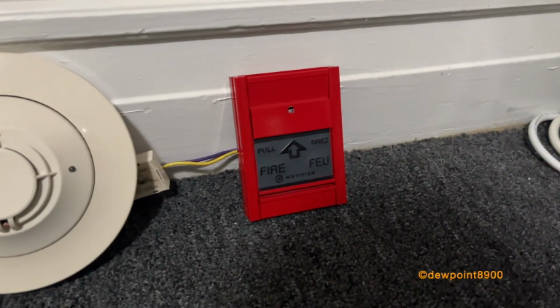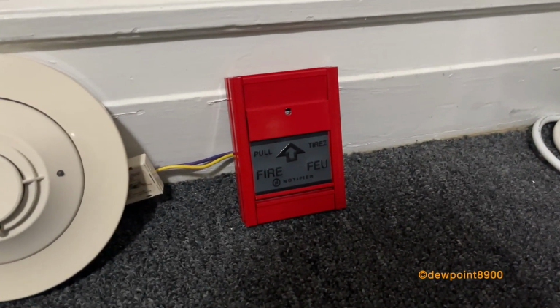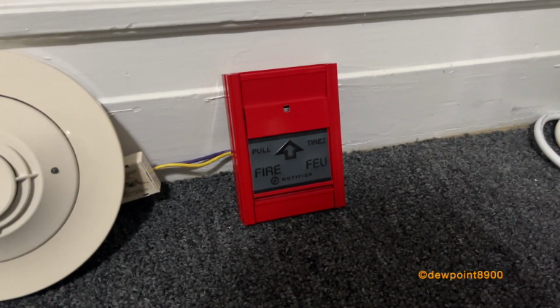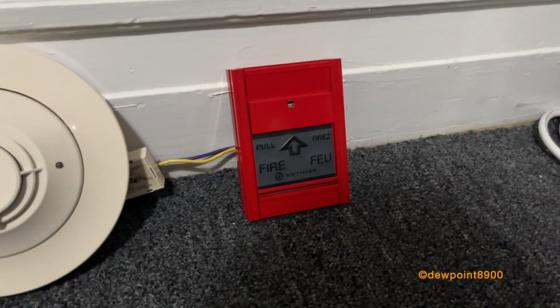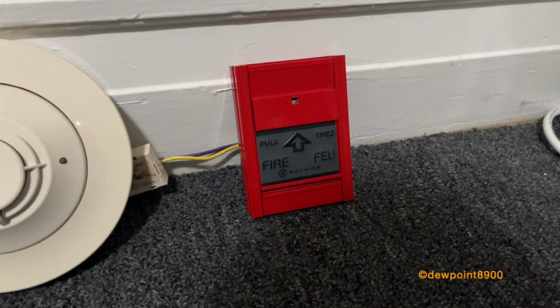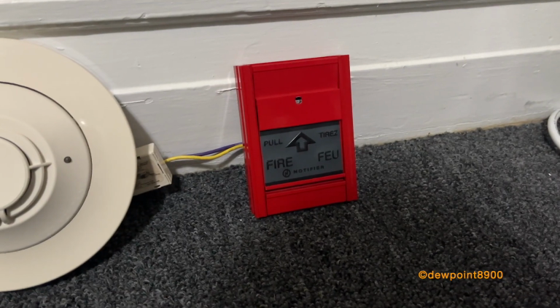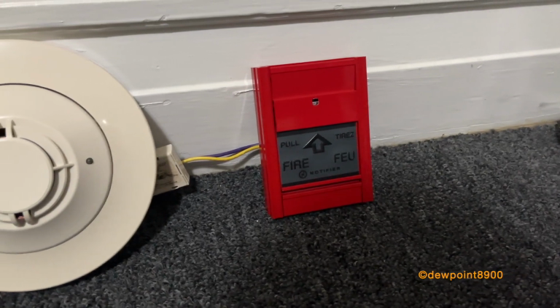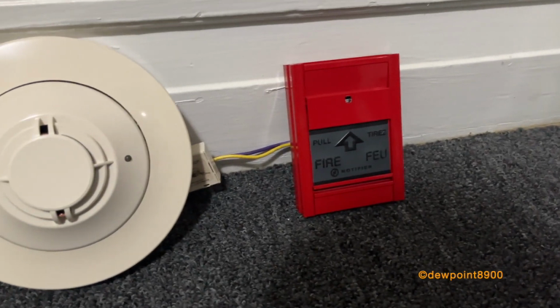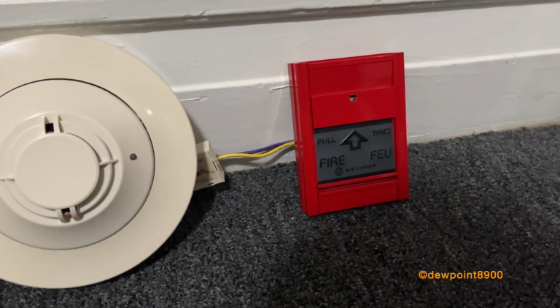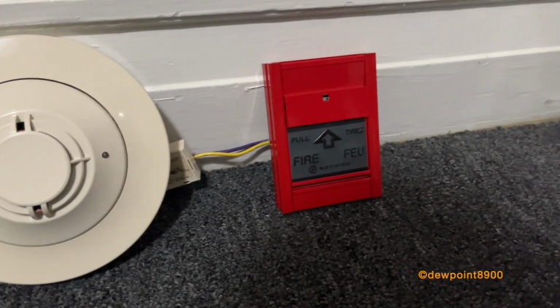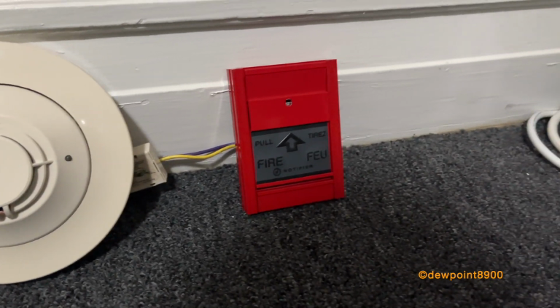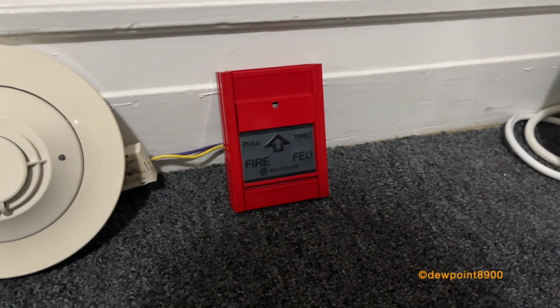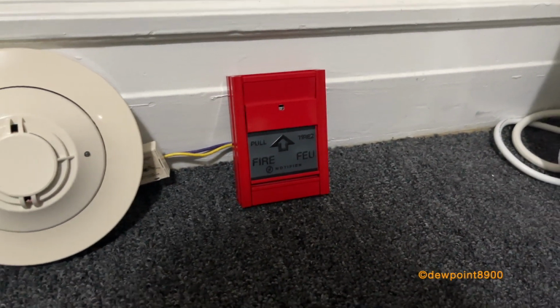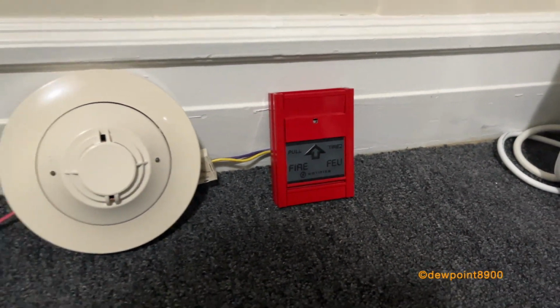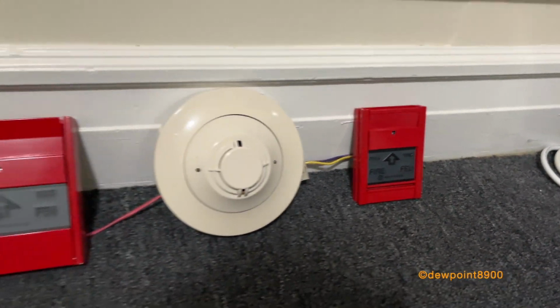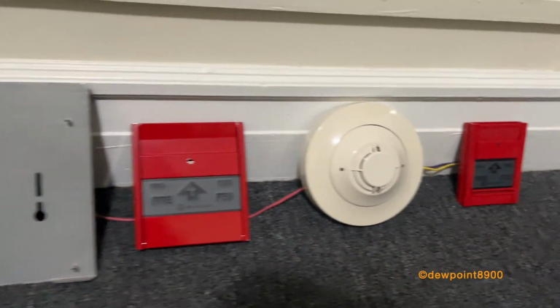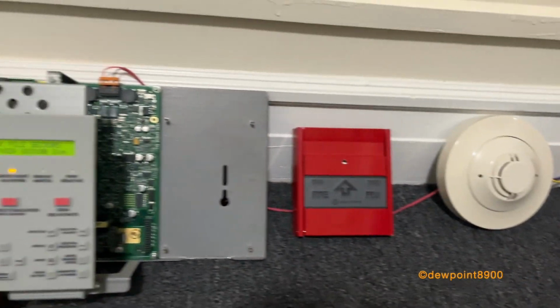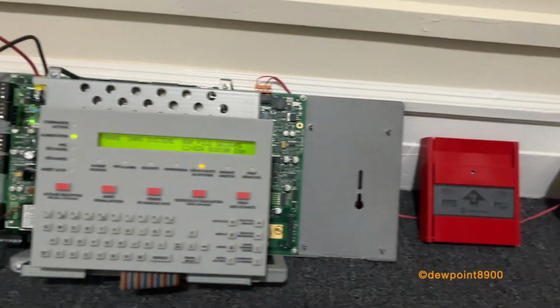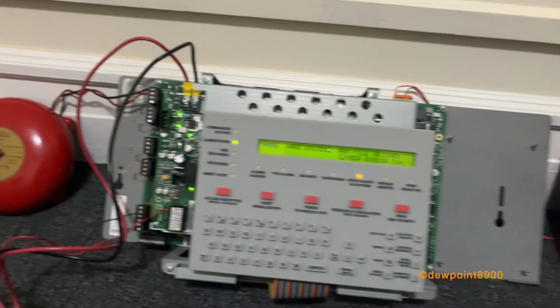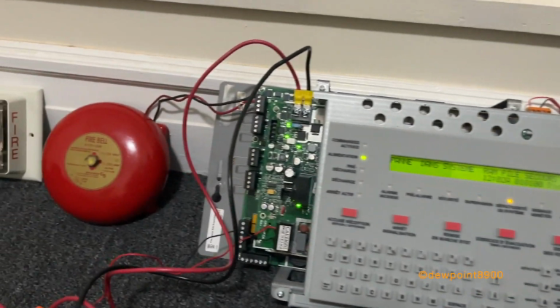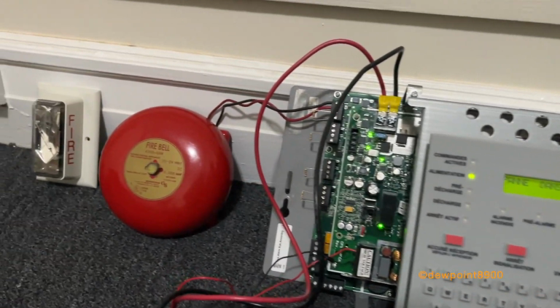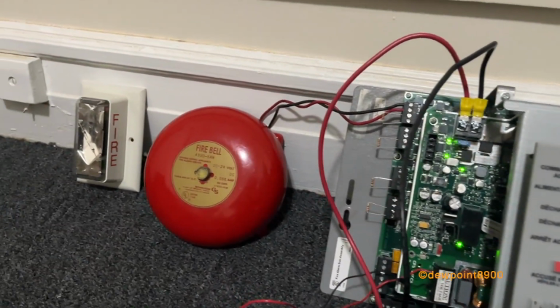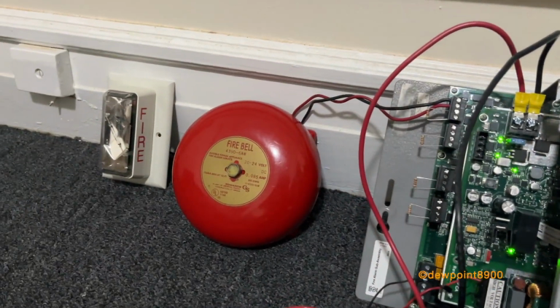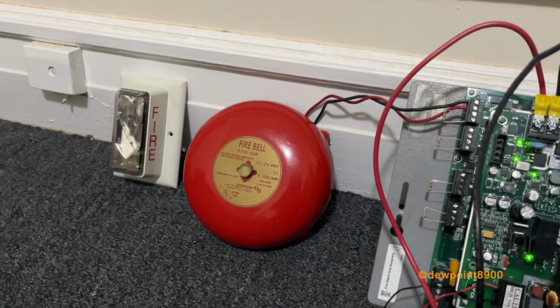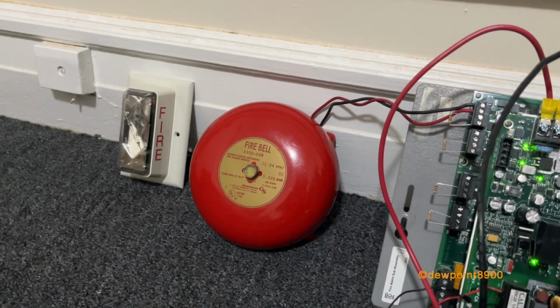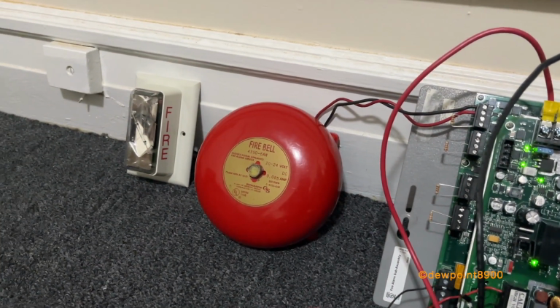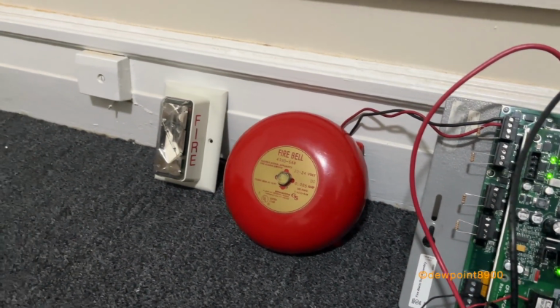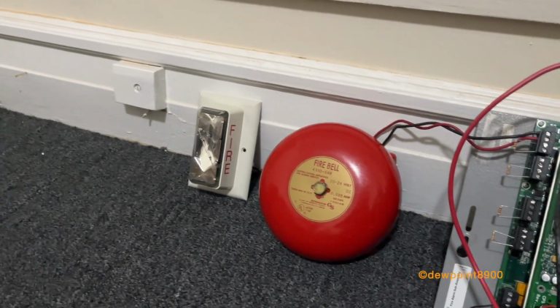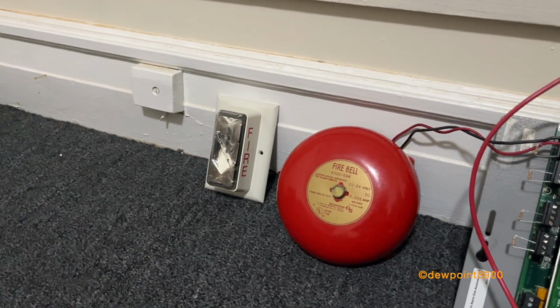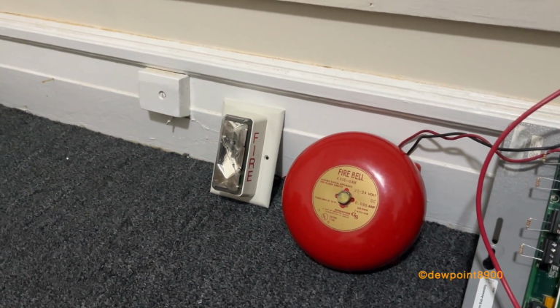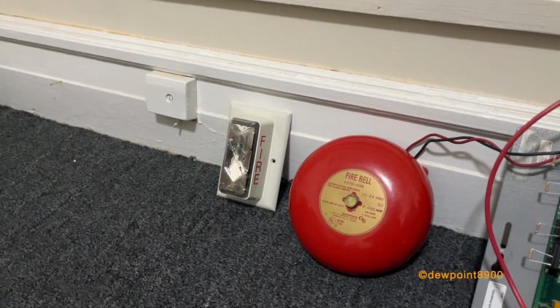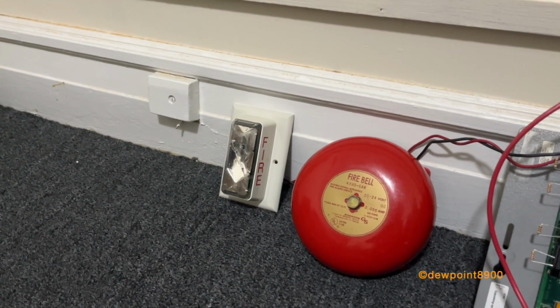And lastly, you have a MPS-950B pulse station attached to an FM-M101 module. For signaling, you have an Edwards 439D 6-inch bell and an Edwards Integrity strobe.